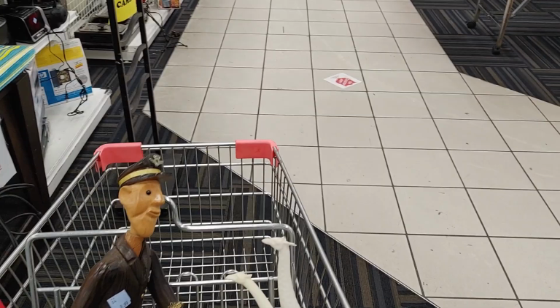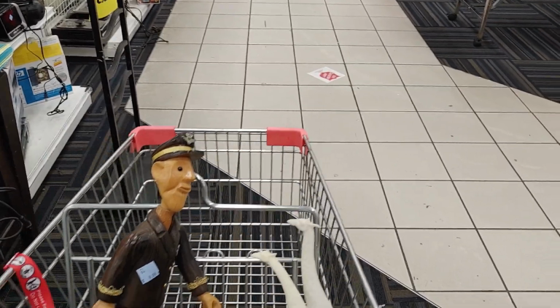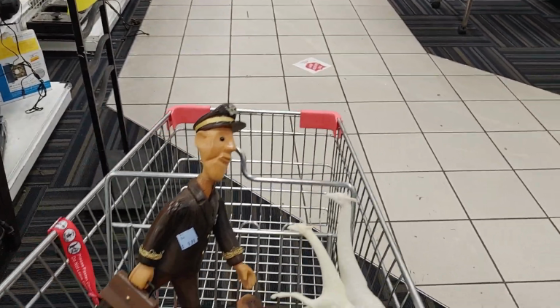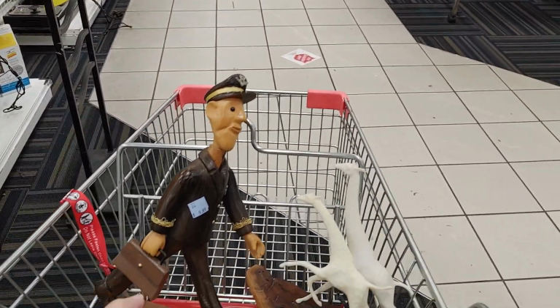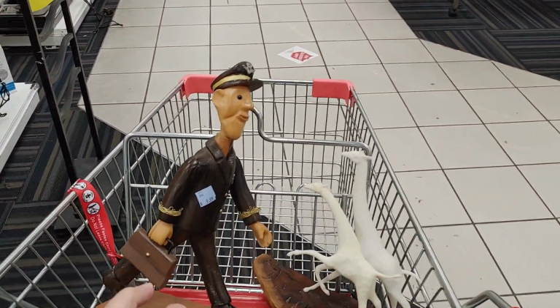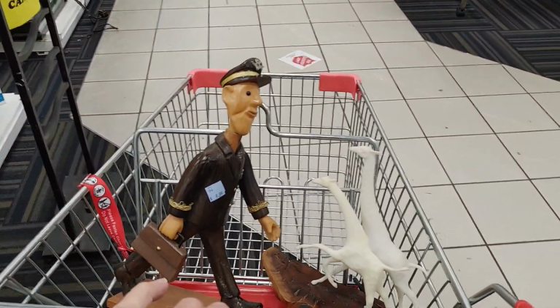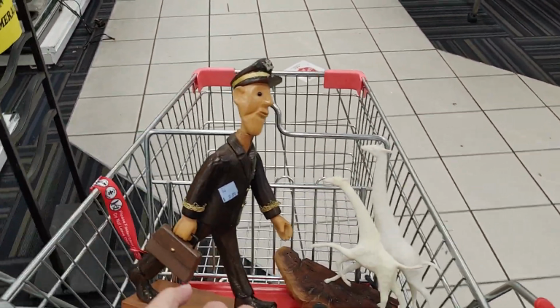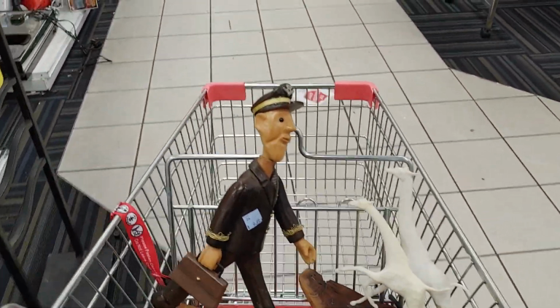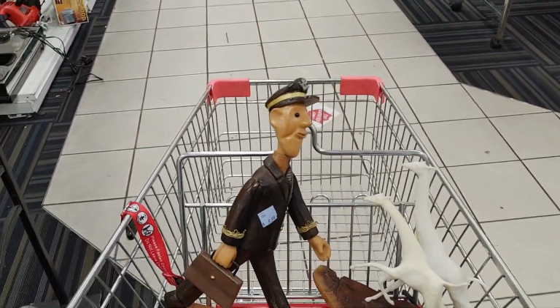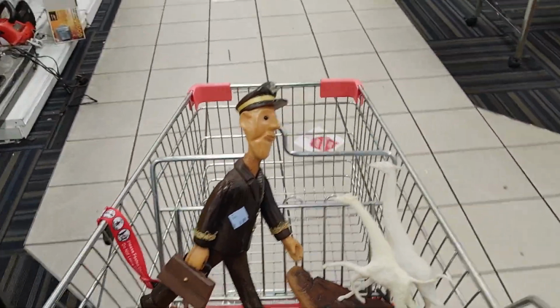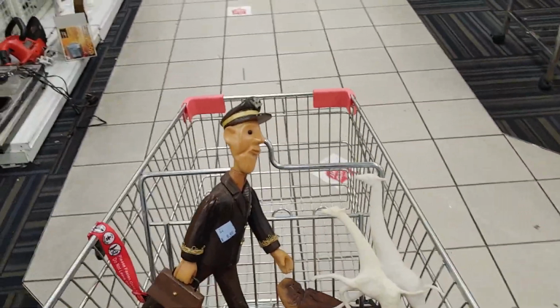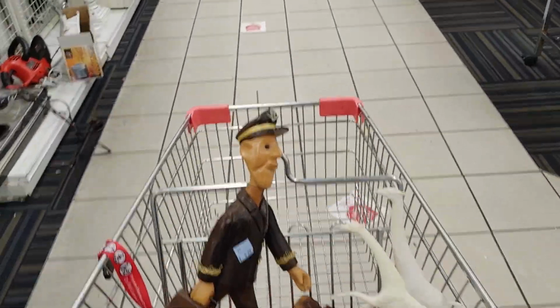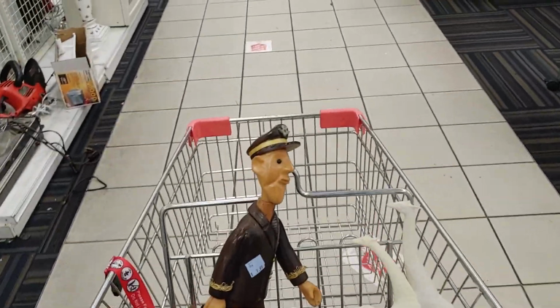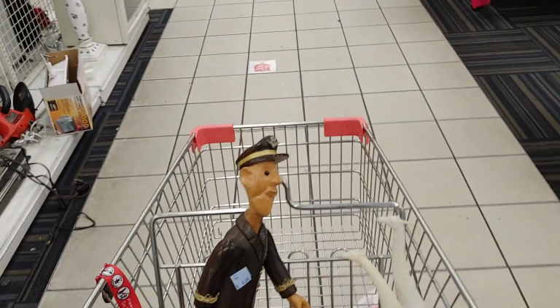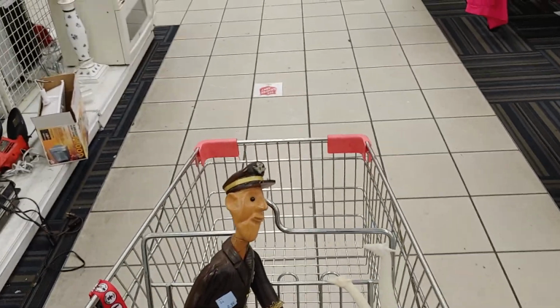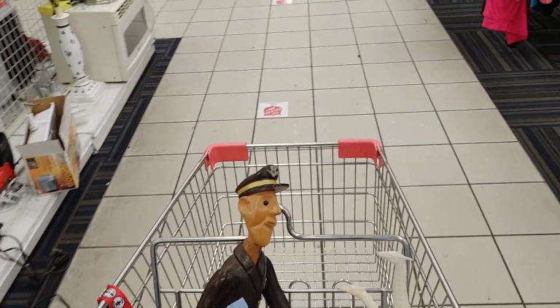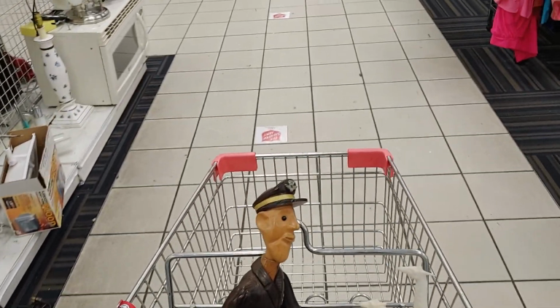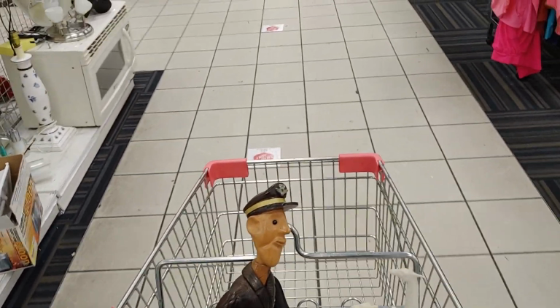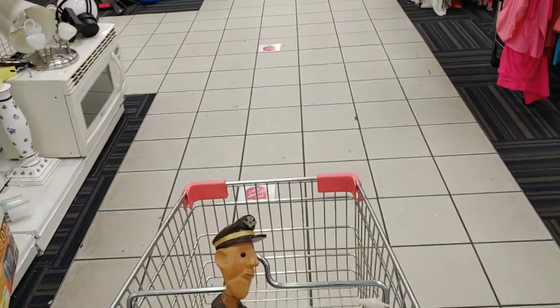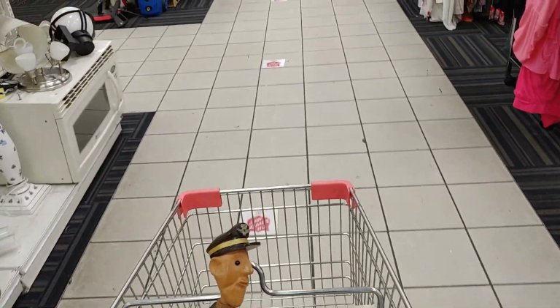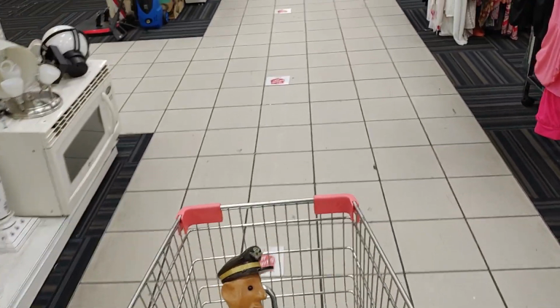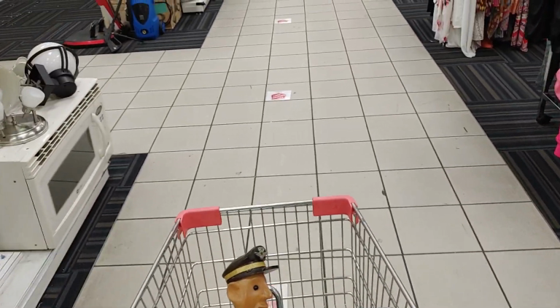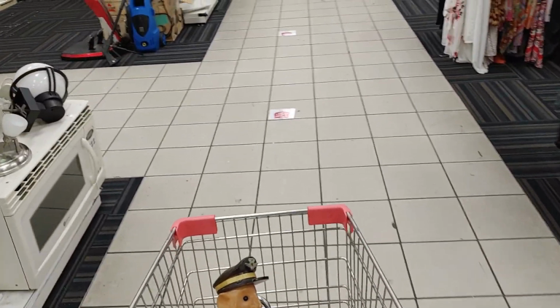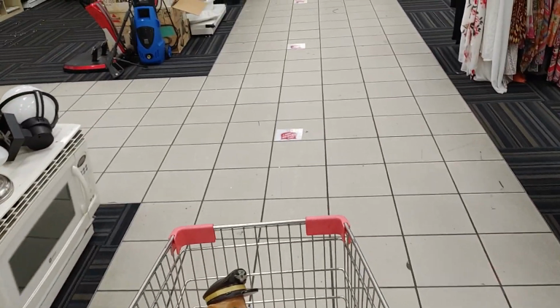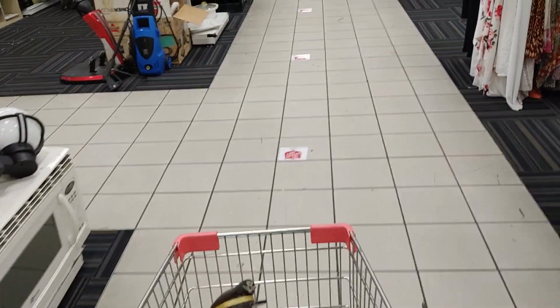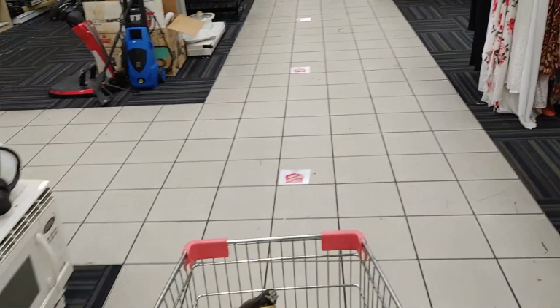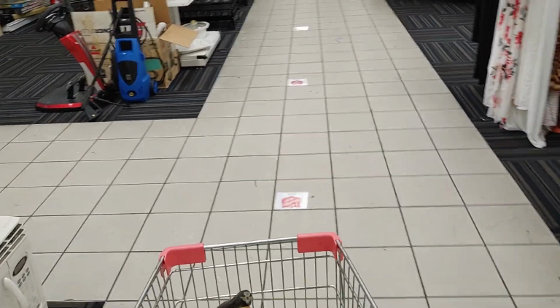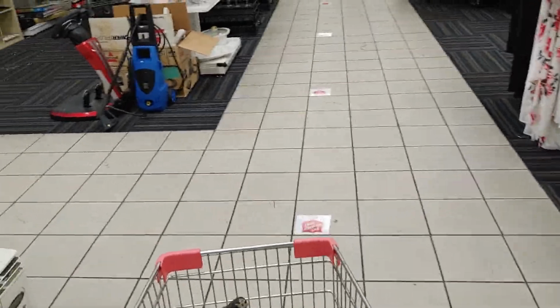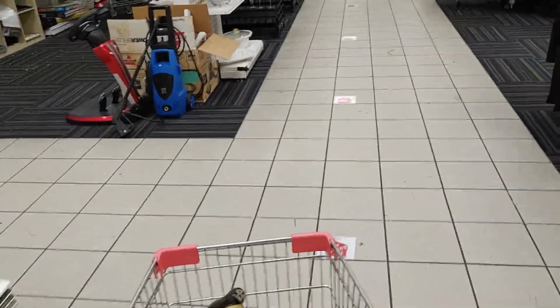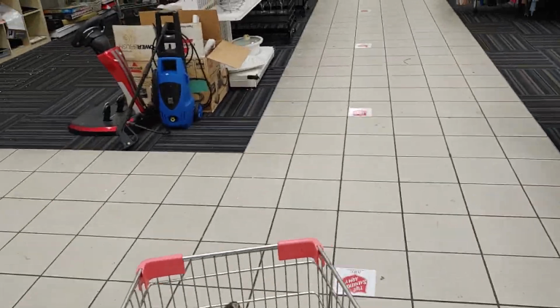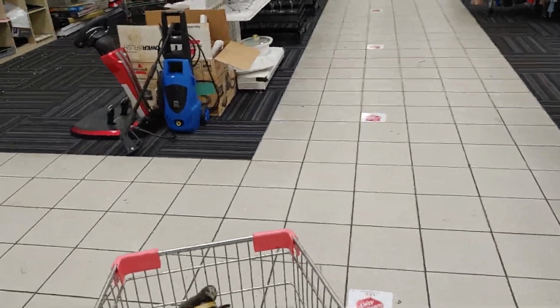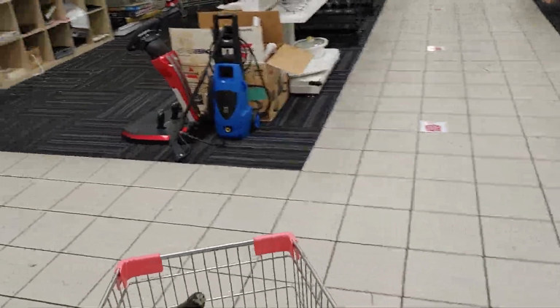Even though I only found two items at this store, I think I'm going to make pretty good money on both of them. Well, that's about it — now it's time to head out and meet you guys in the car. We'll call it a day.